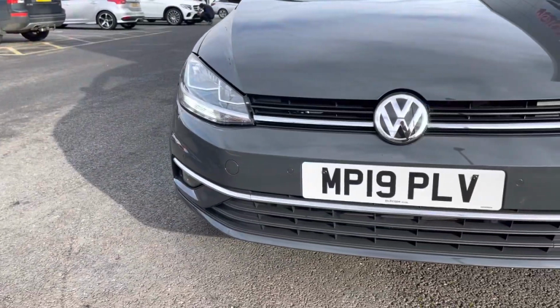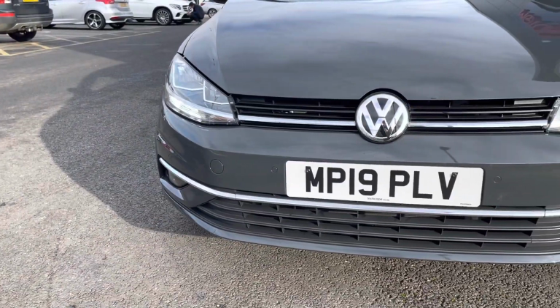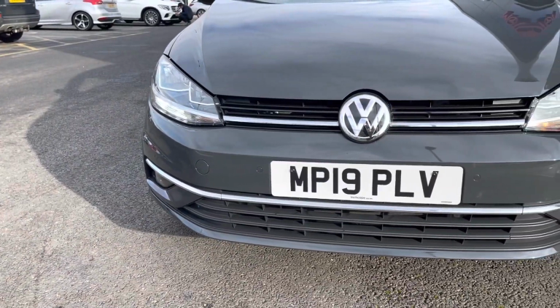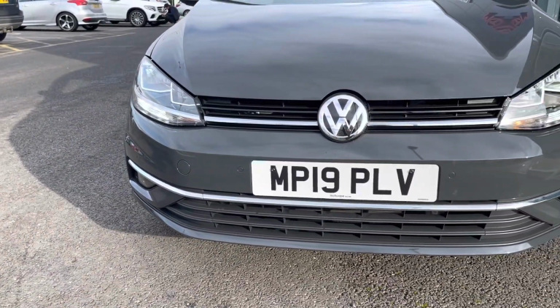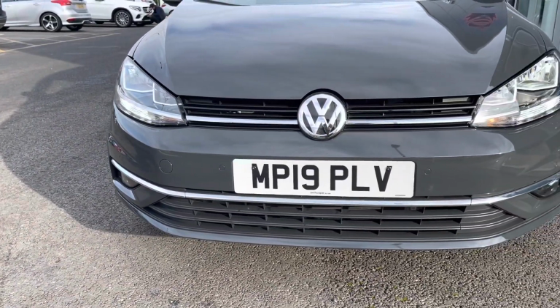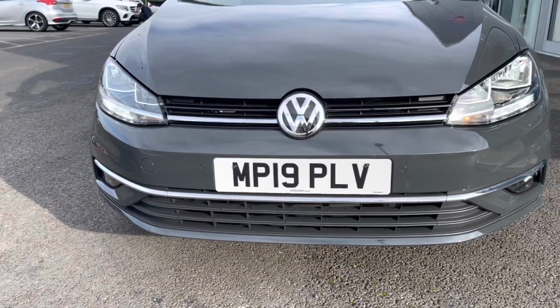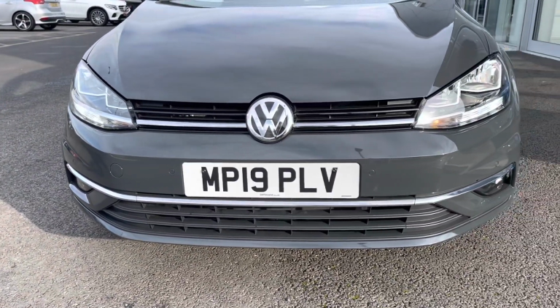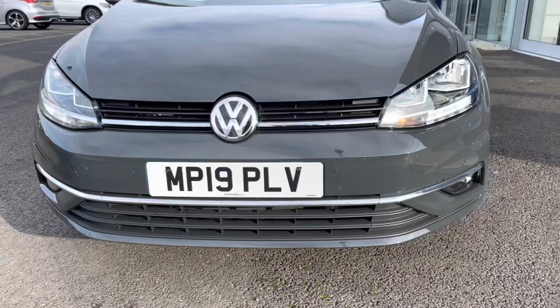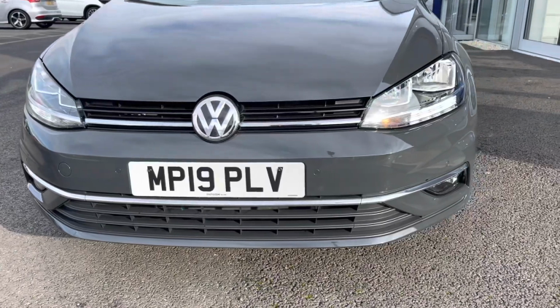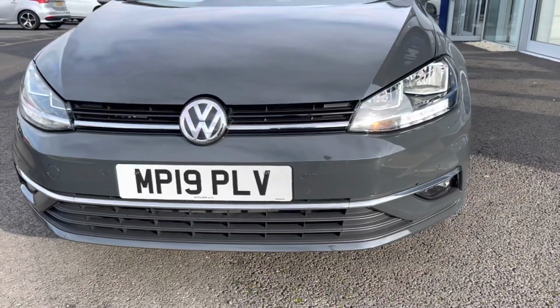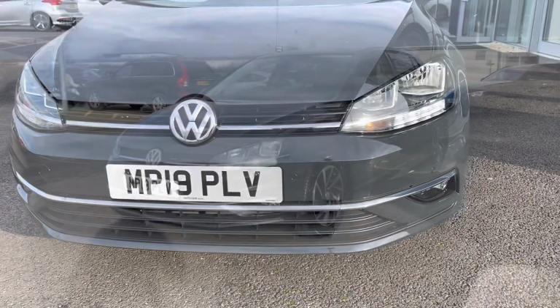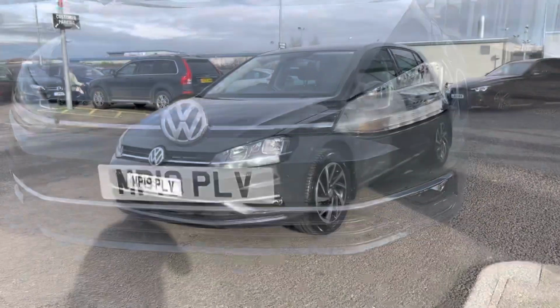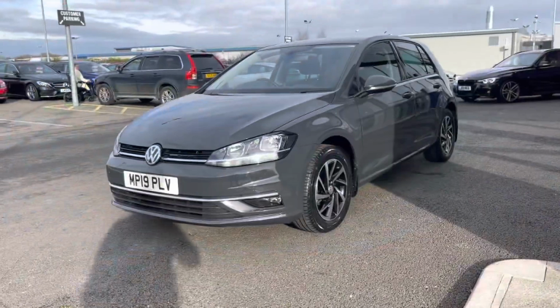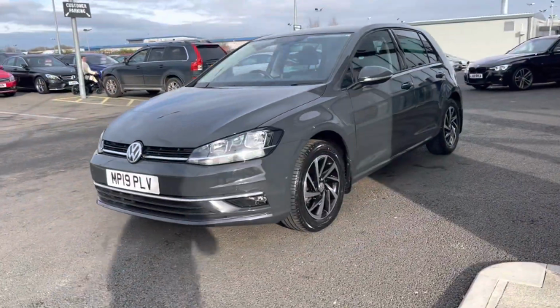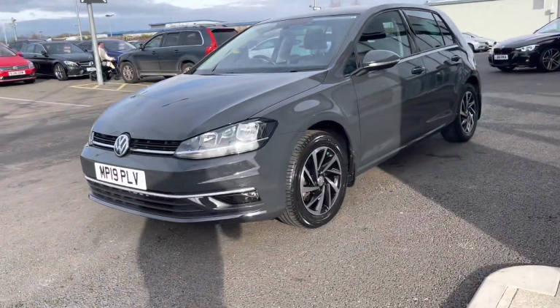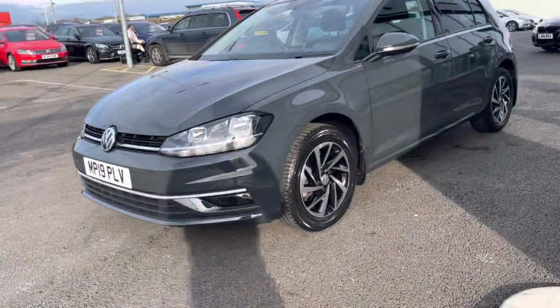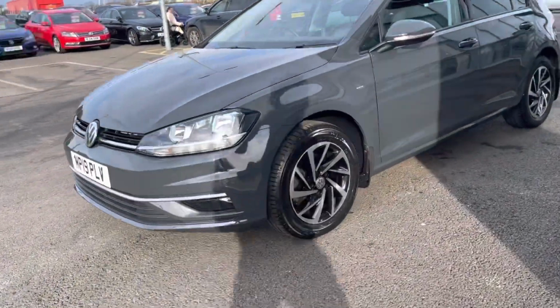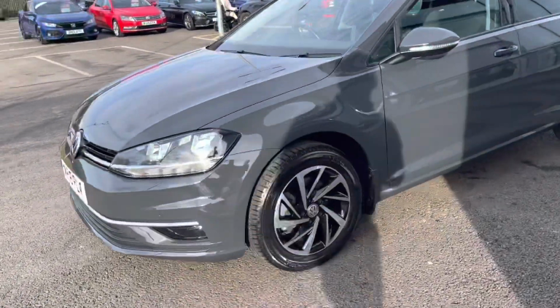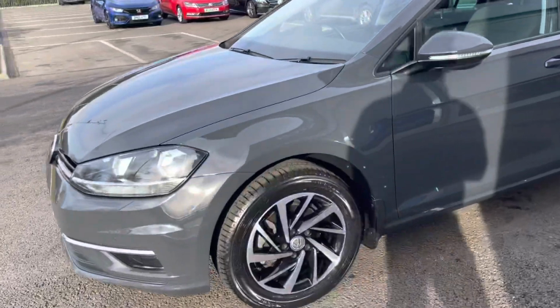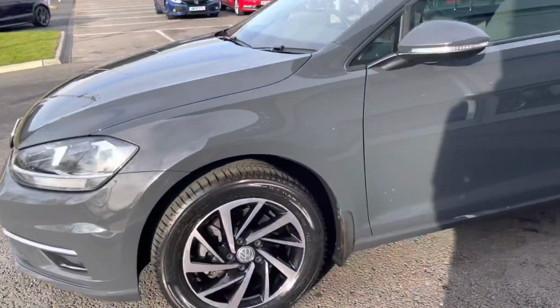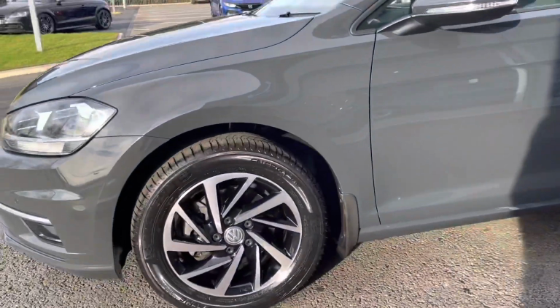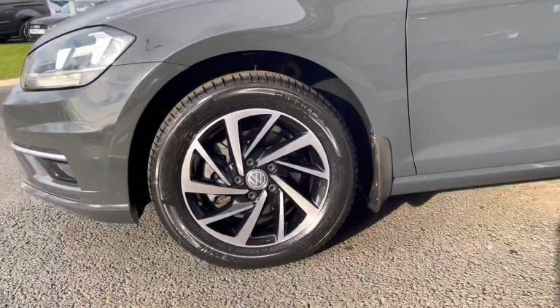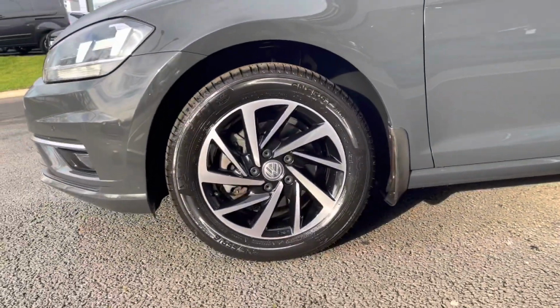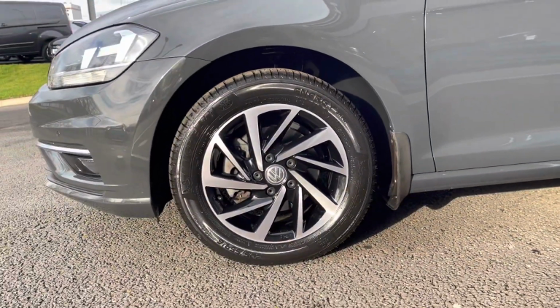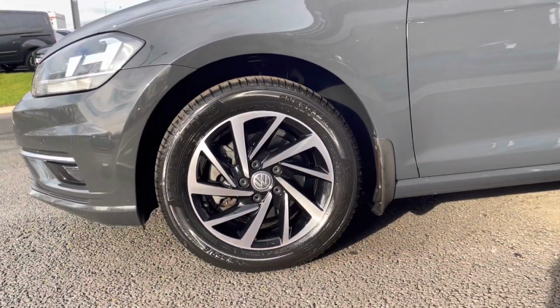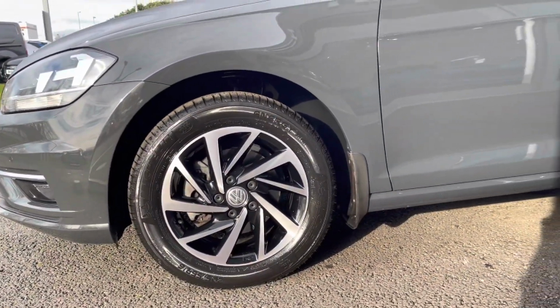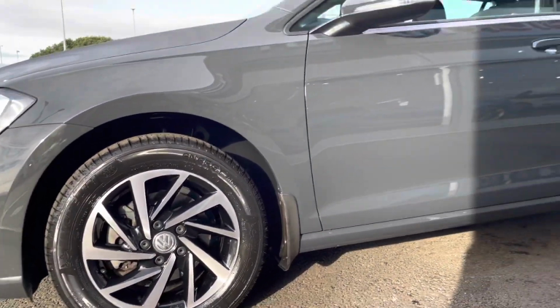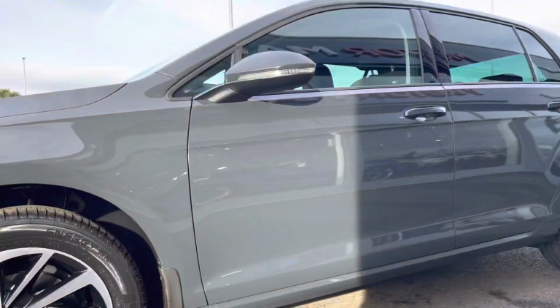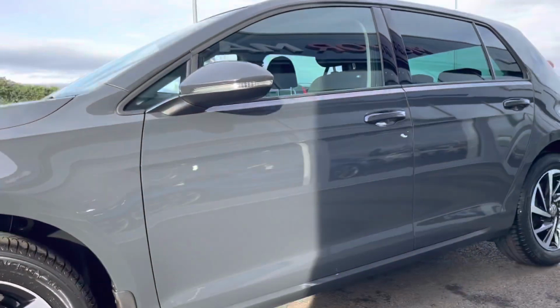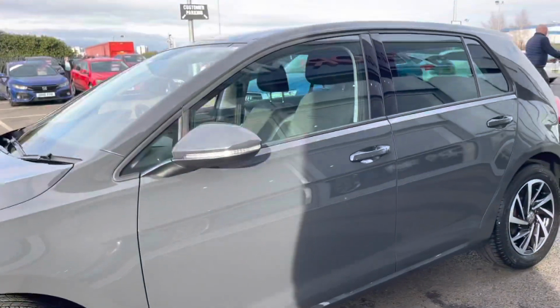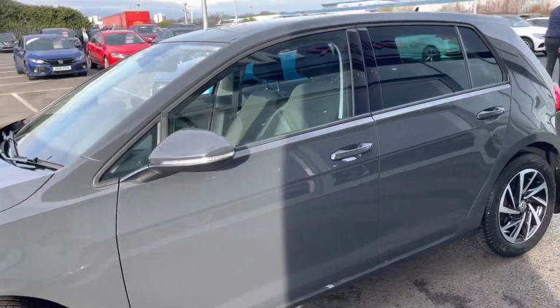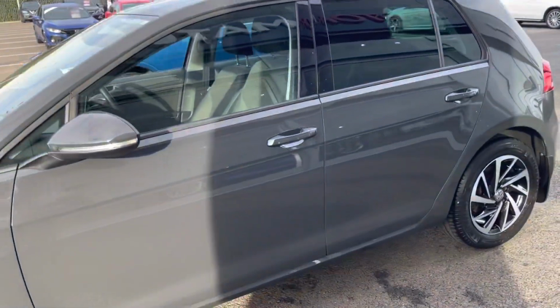Taking a look at the front of the vehicle, you can see the LED daytime running lights along with the chrome detailing, which continues all the way throughout the car. Moving along, we have fantastic two-tone alloy wheels which are in great condition, and the same can be said about the tyres as well.